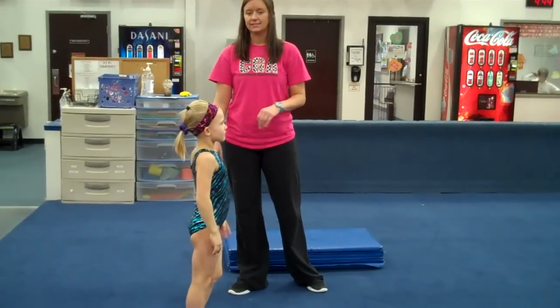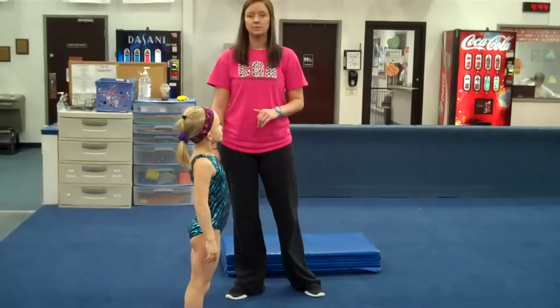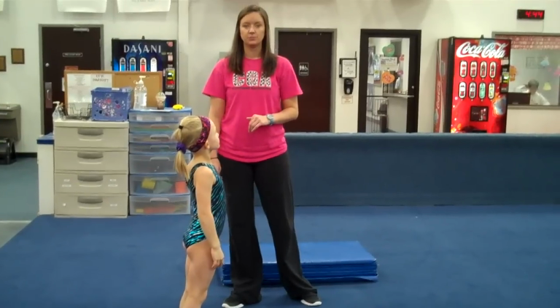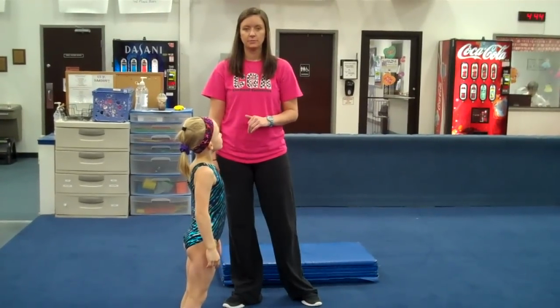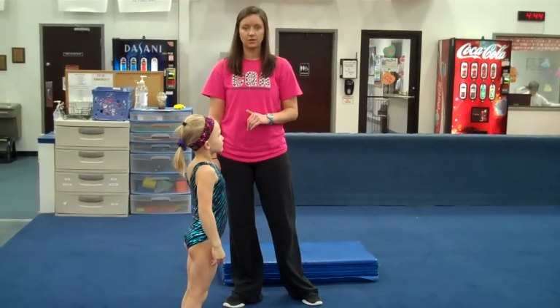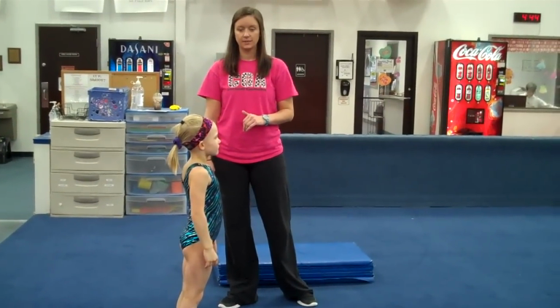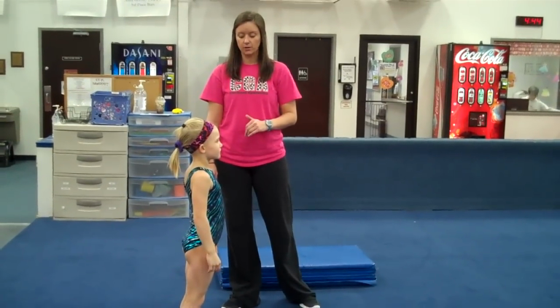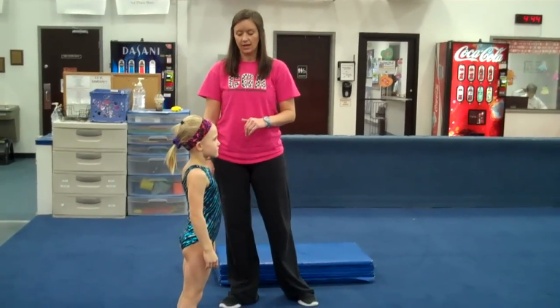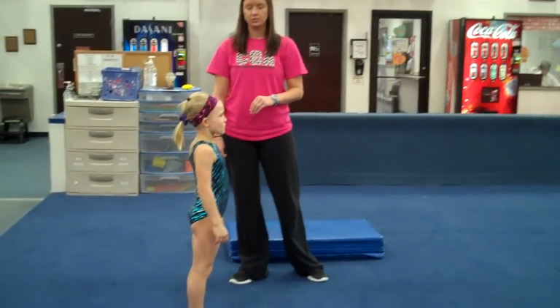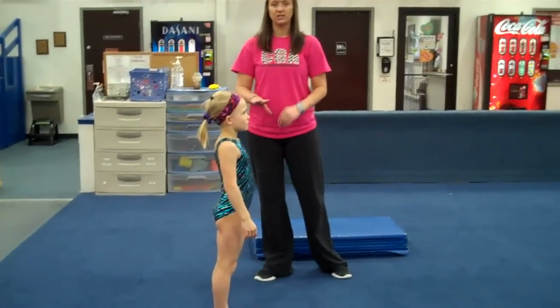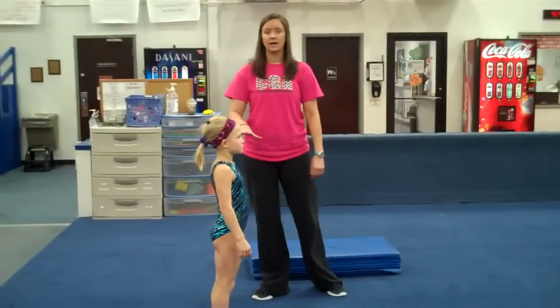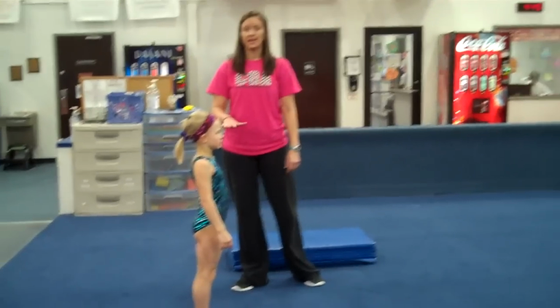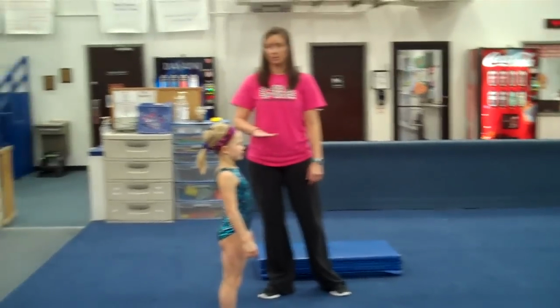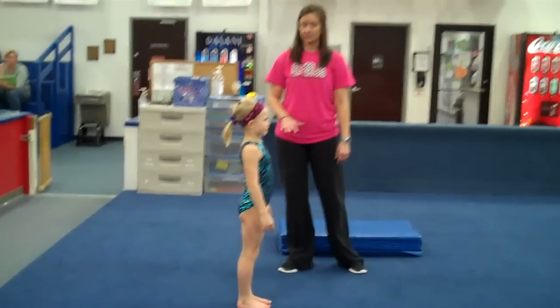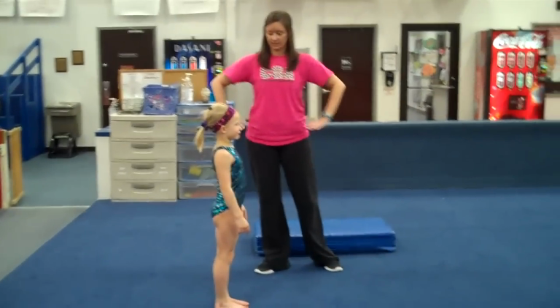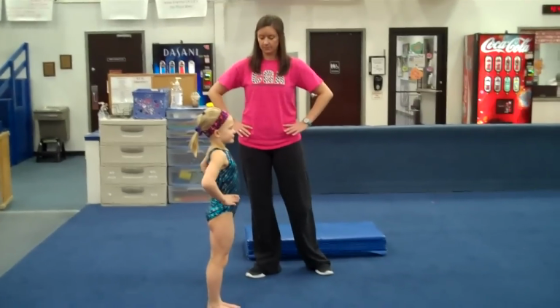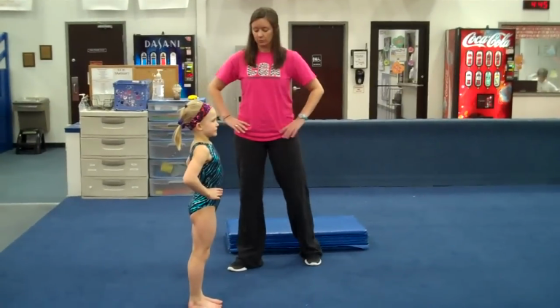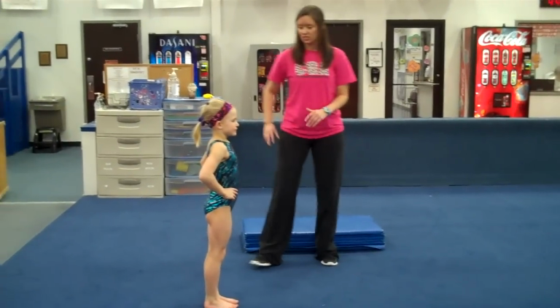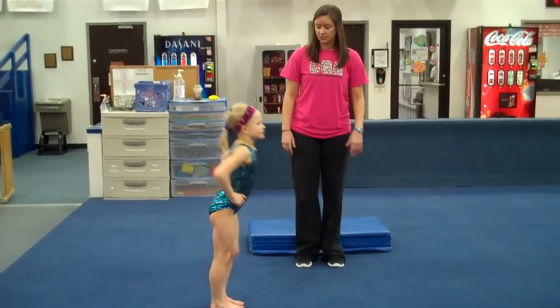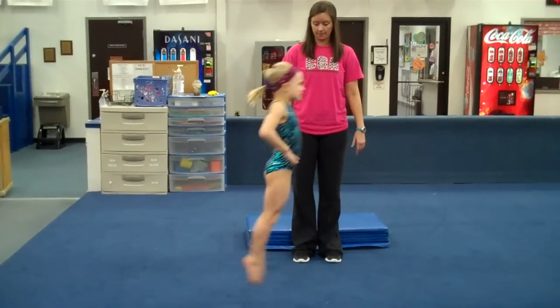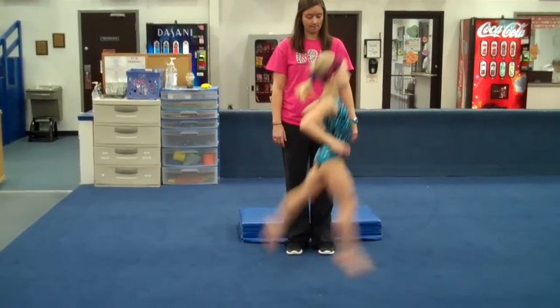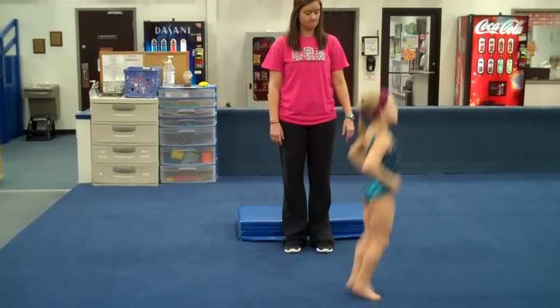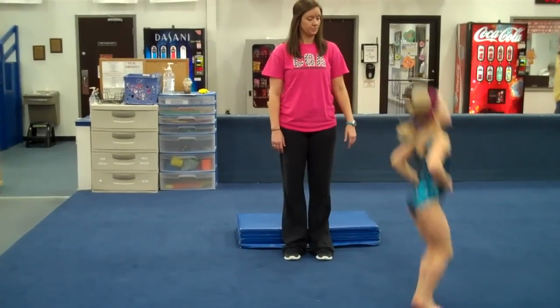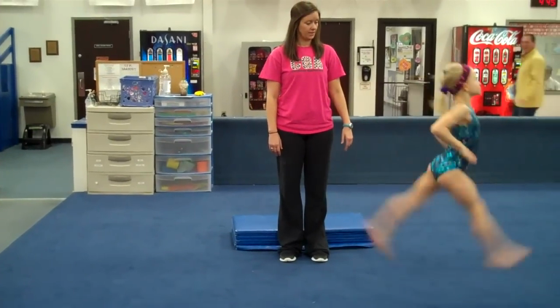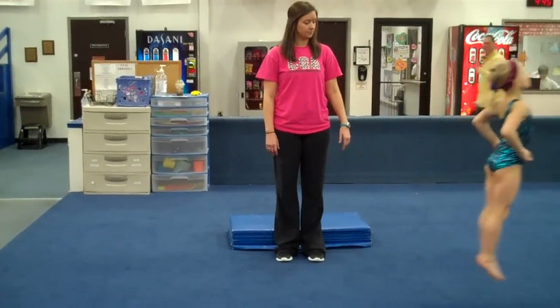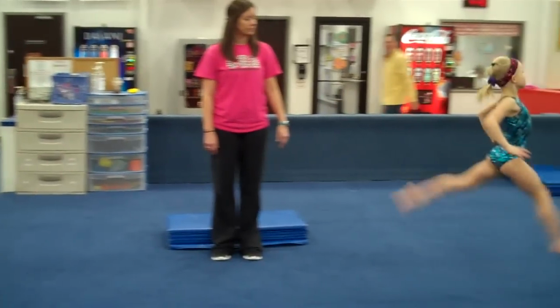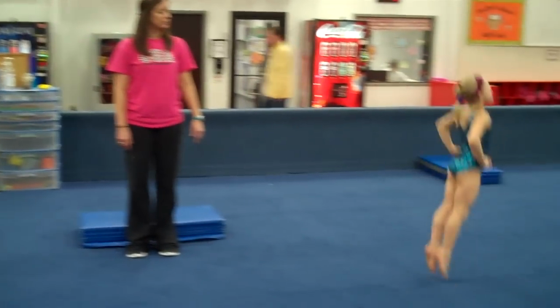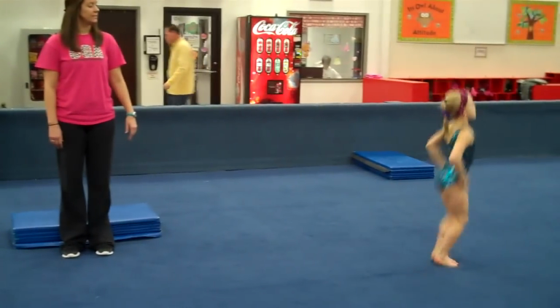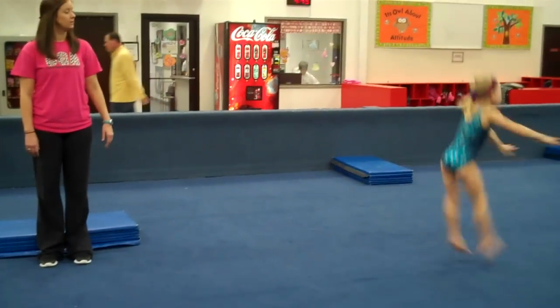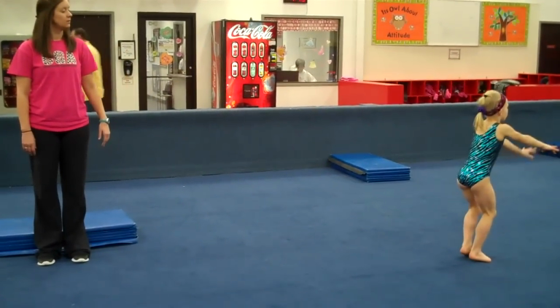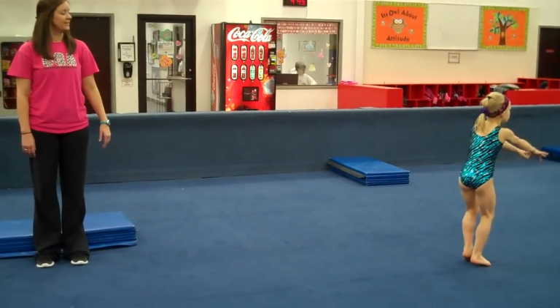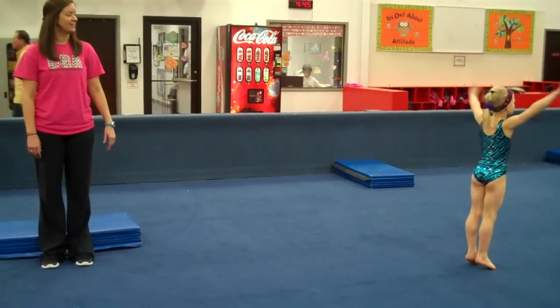The next thing will be split jumps. This will be a little bit more difficult for some people. I would do just their dominant leg, not both legs. So hands on hips. Then we'll go straight jump, split jump. Stick. And finish.